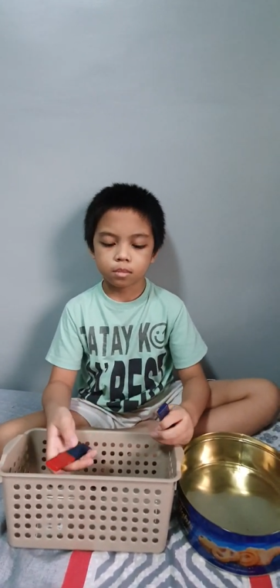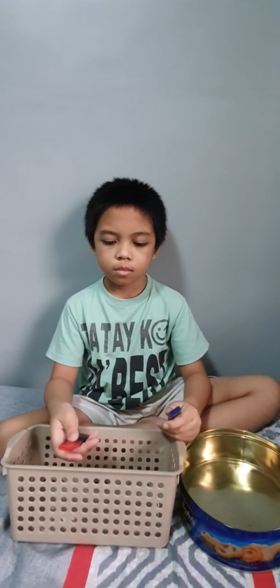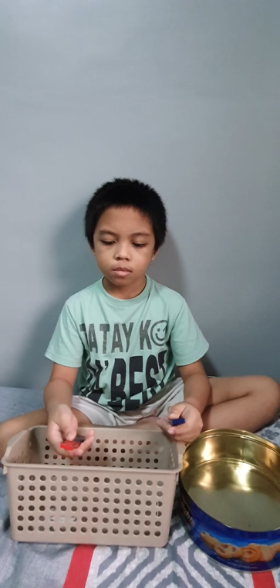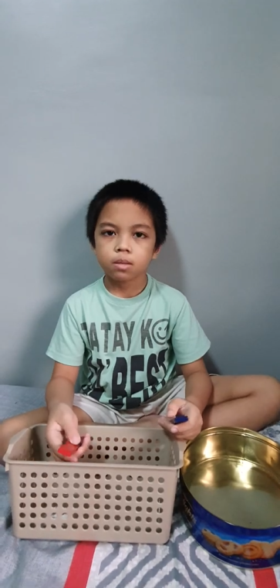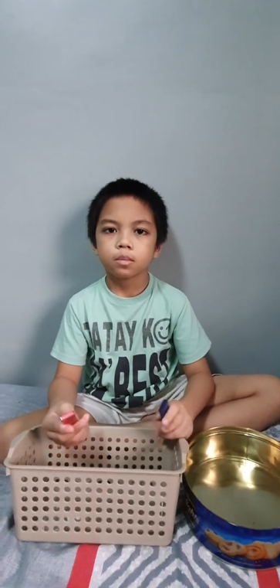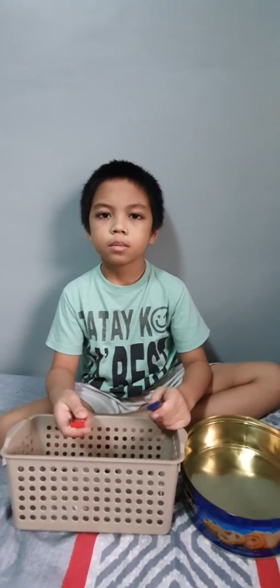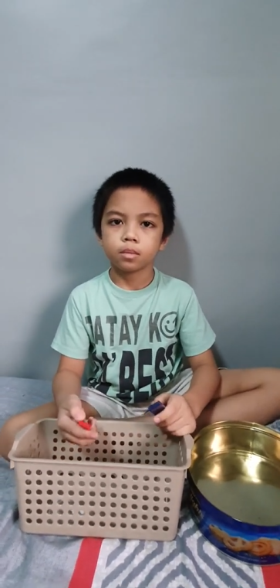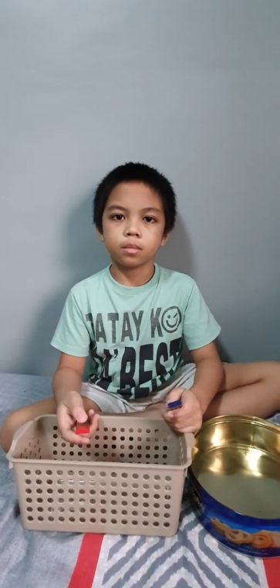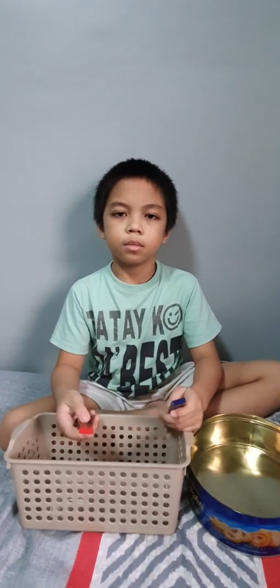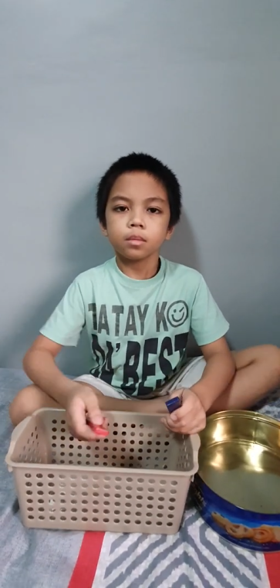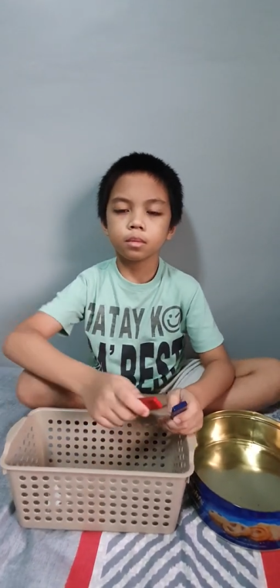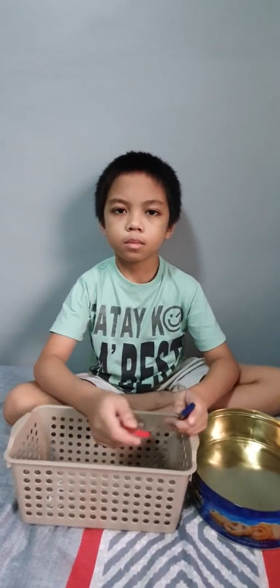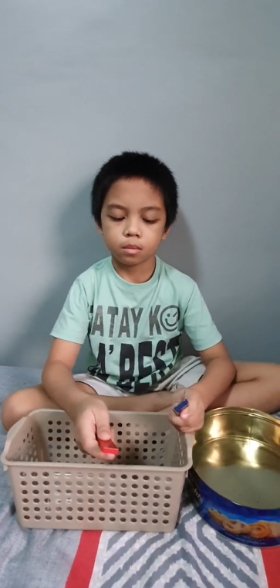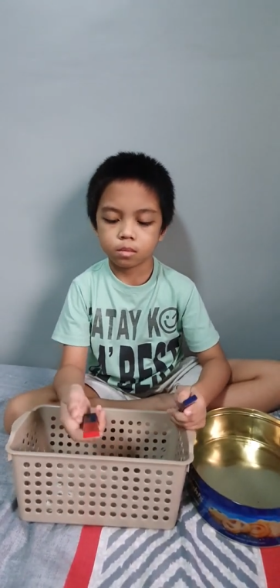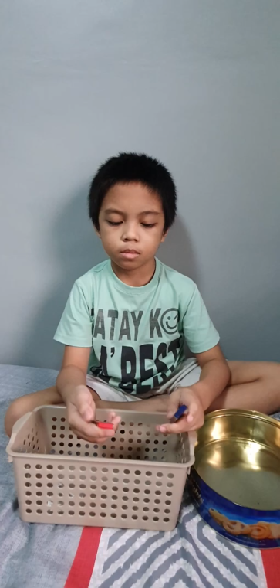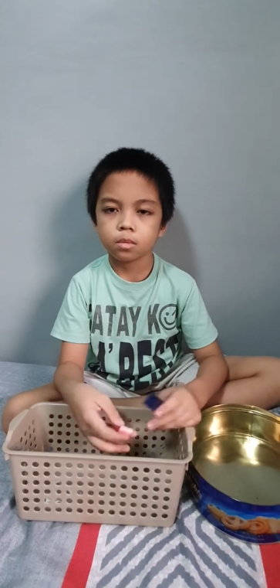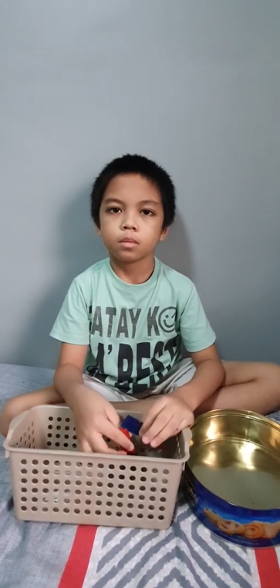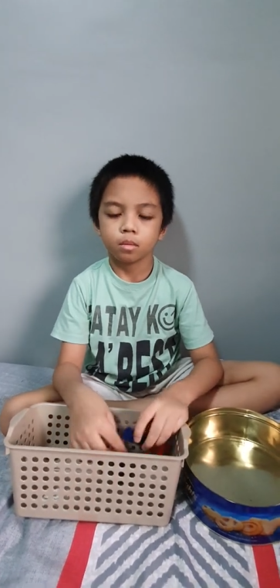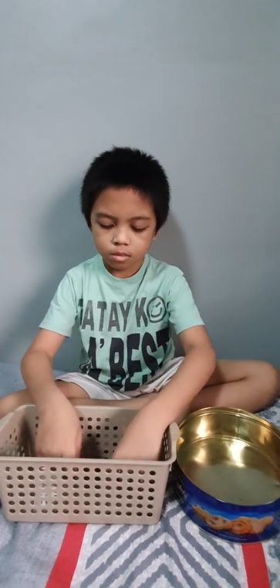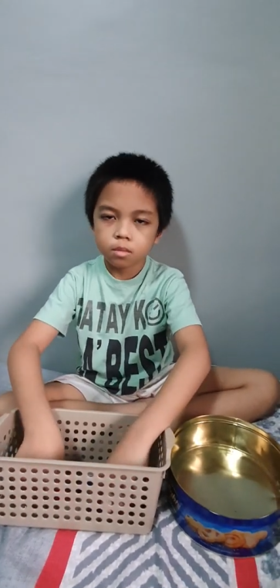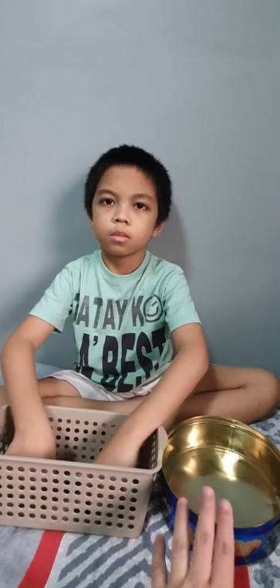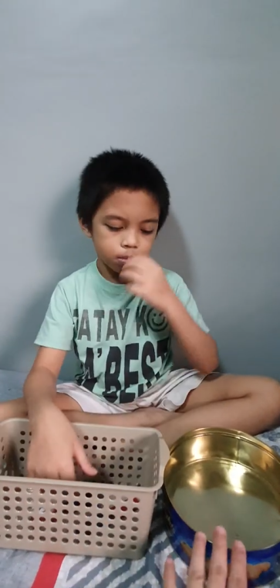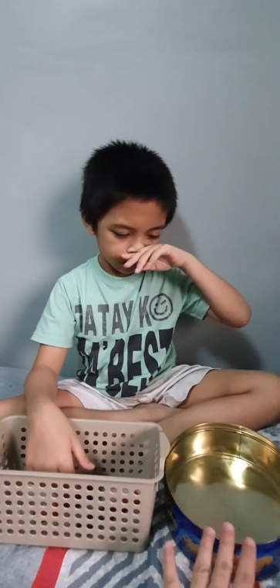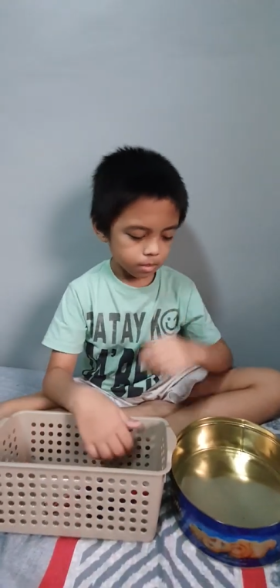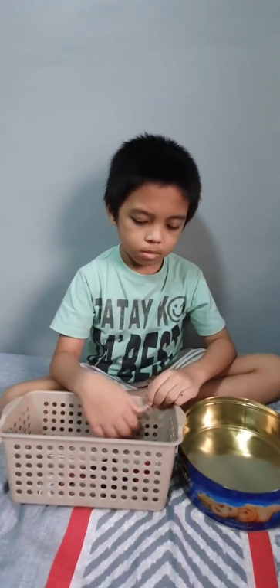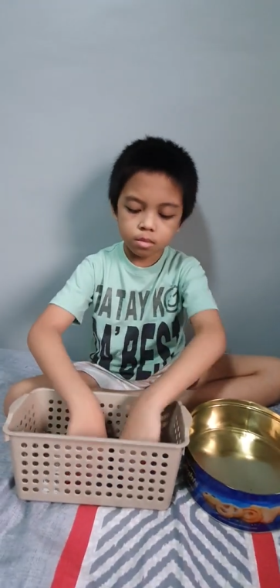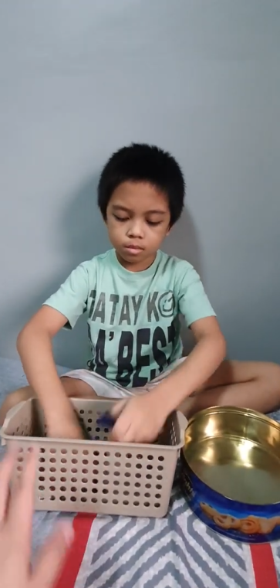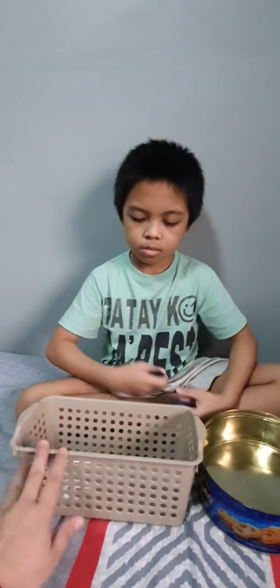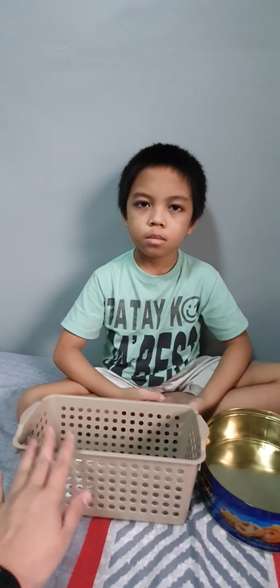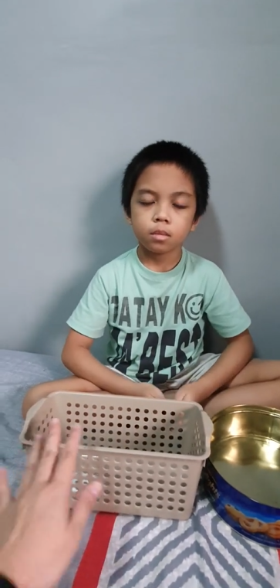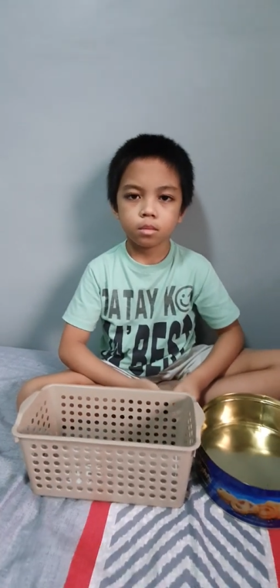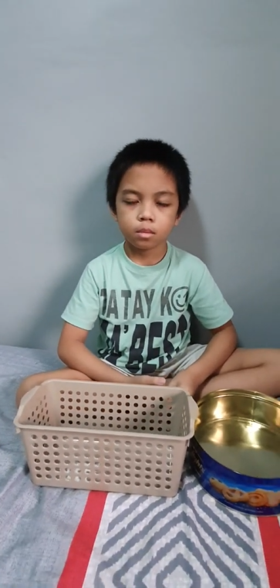Now I'm going to give you materials and you're going to classify them as magnetic or non-magnetic. You're going to use your magnet. If it's magnetic, put it in the tin can; if it's non-magnetic, put it in the plastic bin.